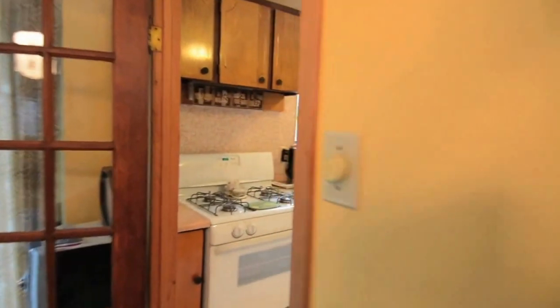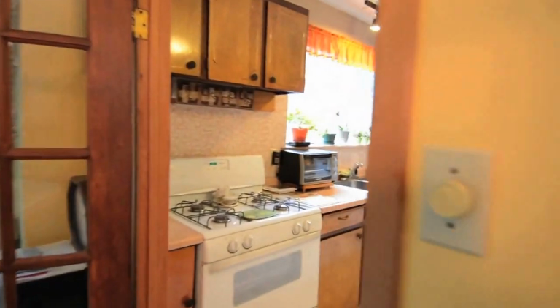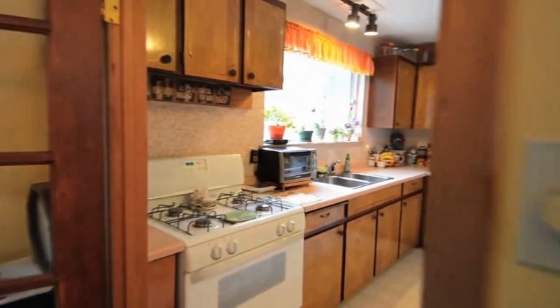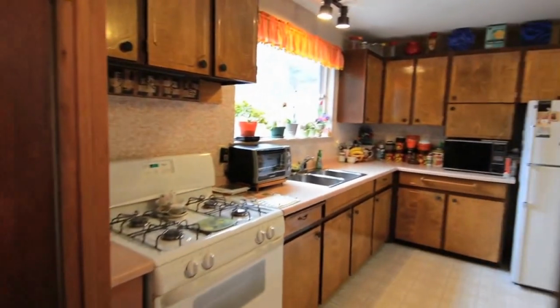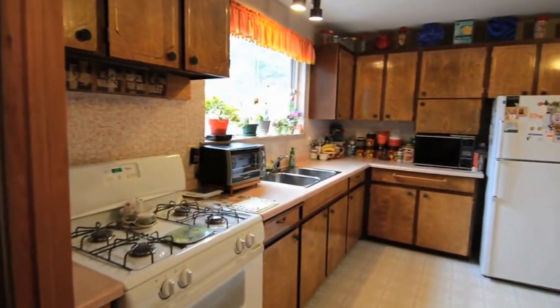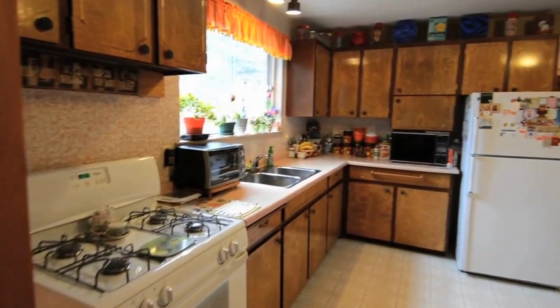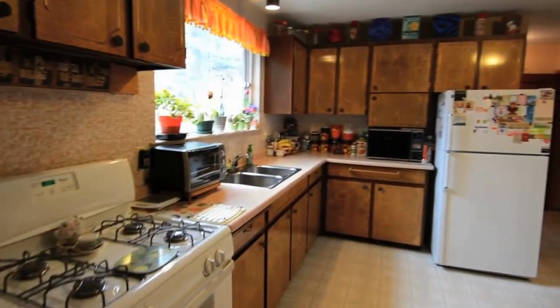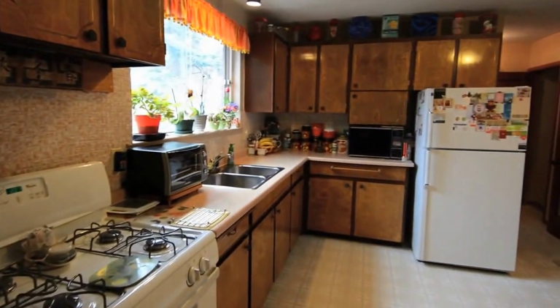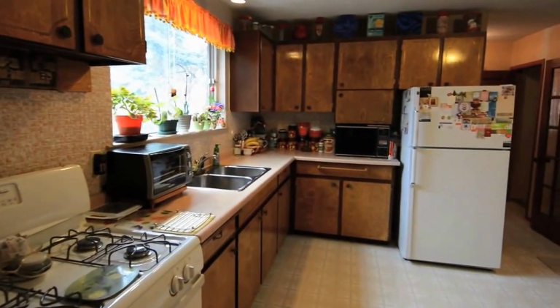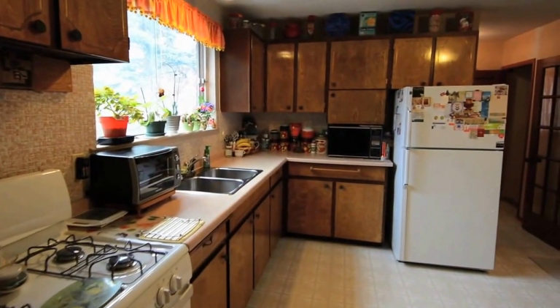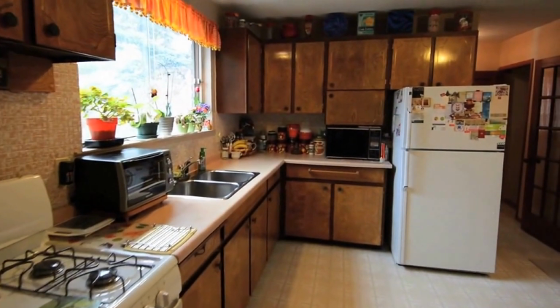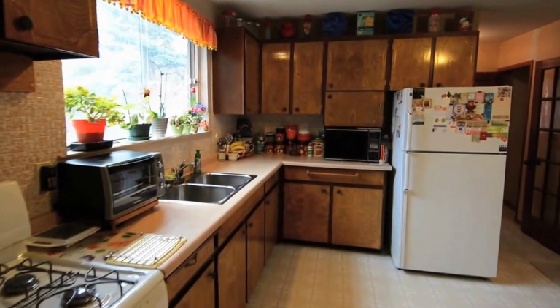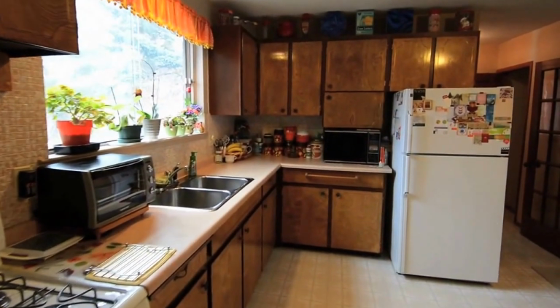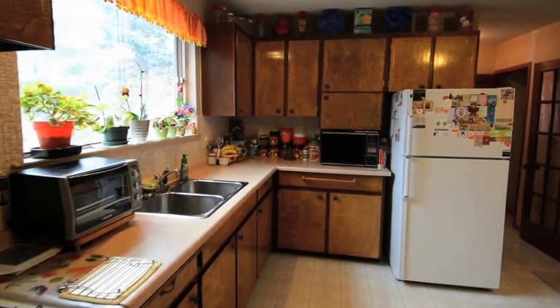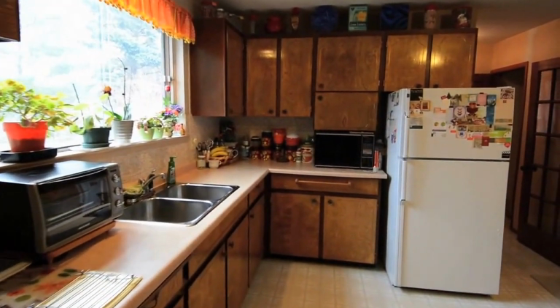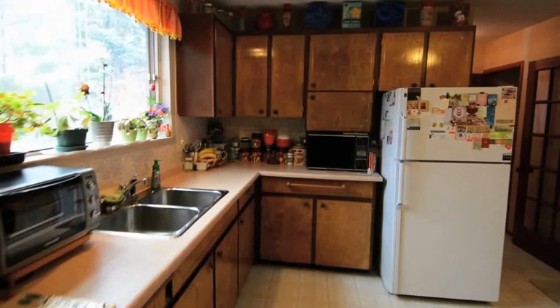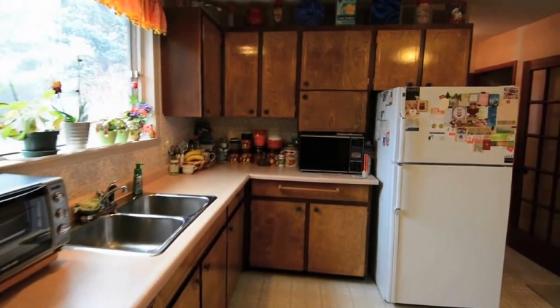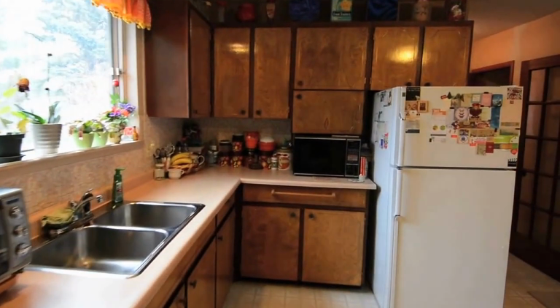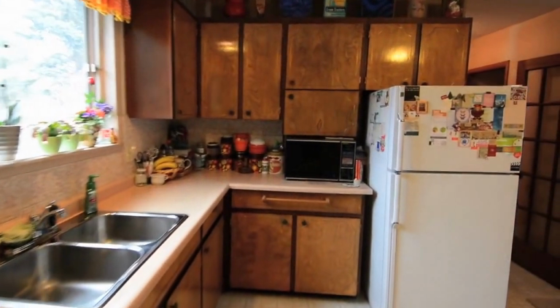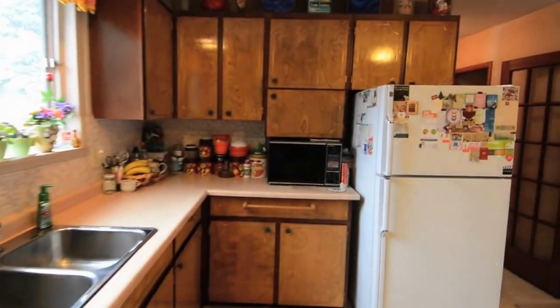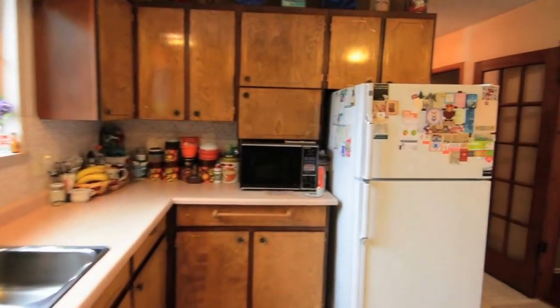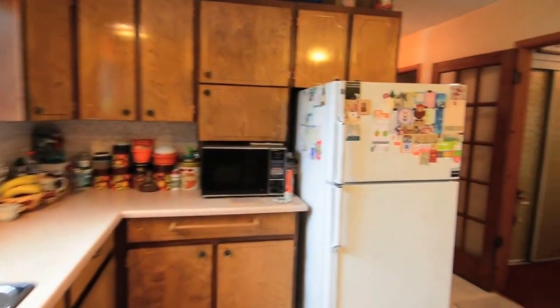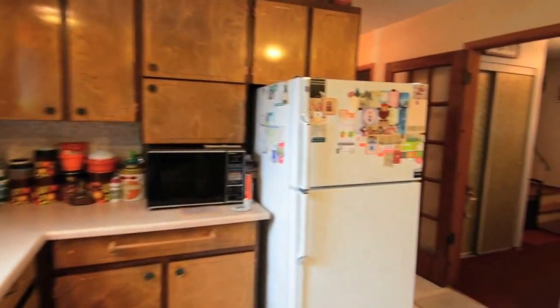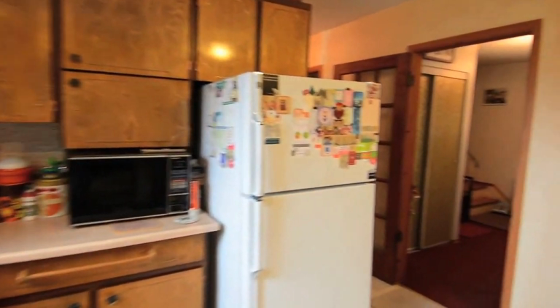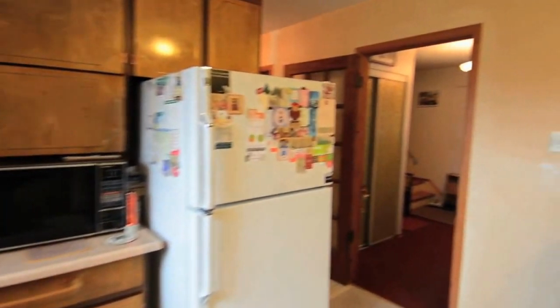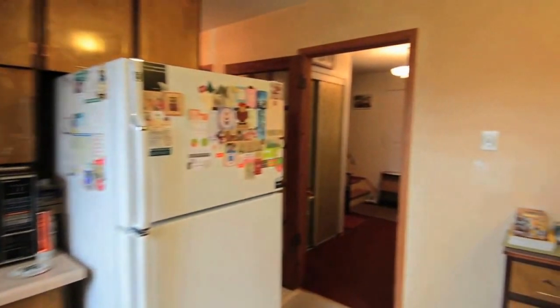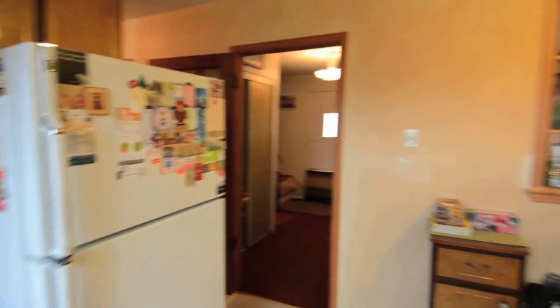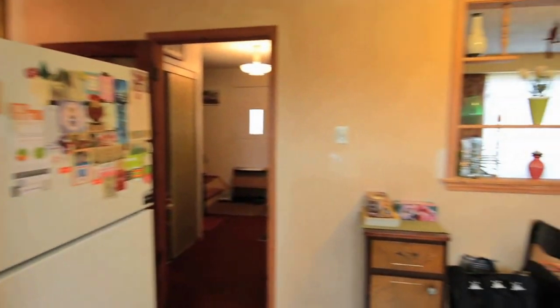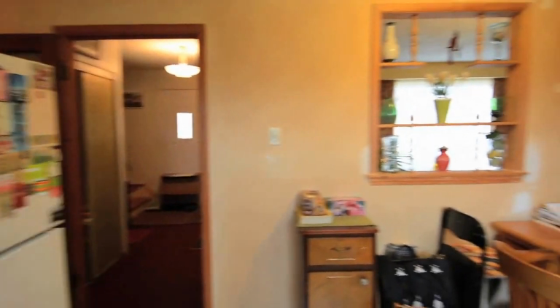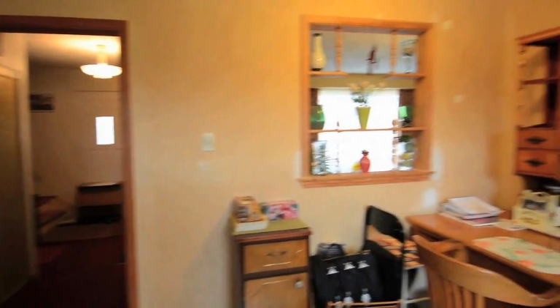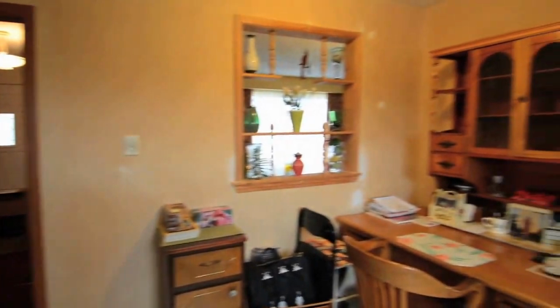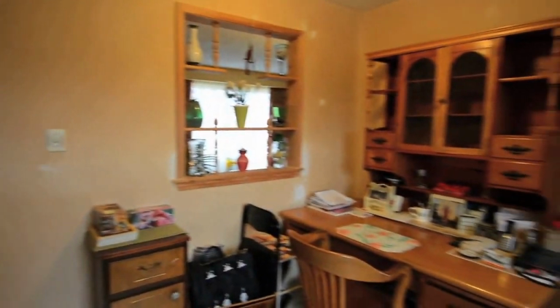The large, bright kitchen overlooks the backyard and features ample cabinet and countertop space, gas stove, dual stainless steel sink, and fridge, as well as an eat-in breakfast area.